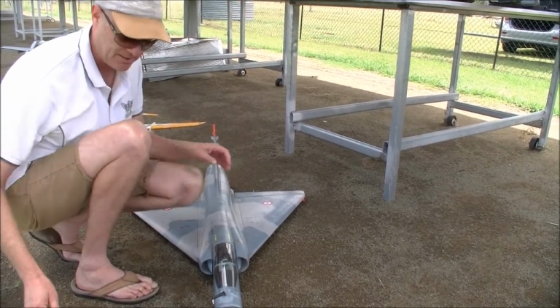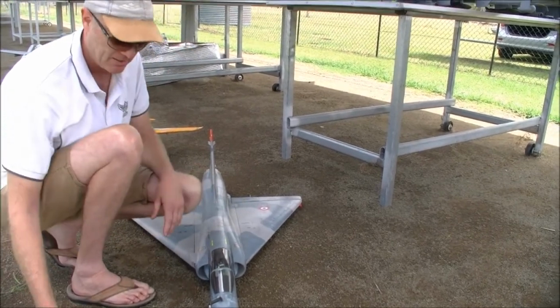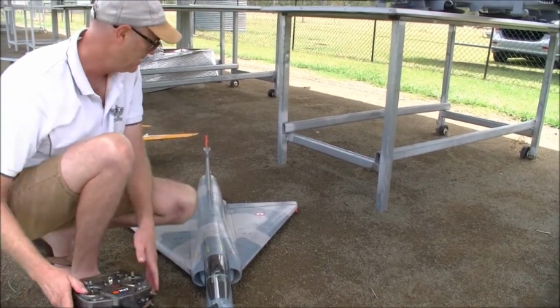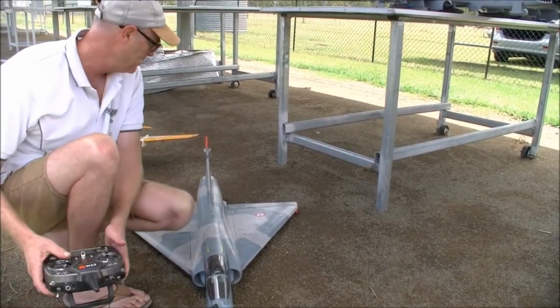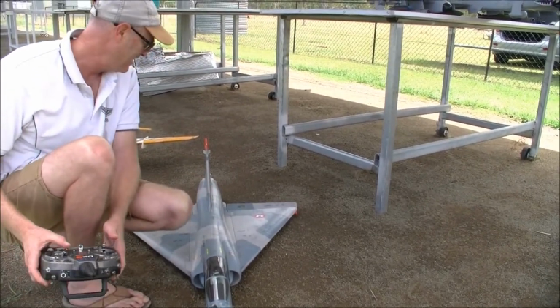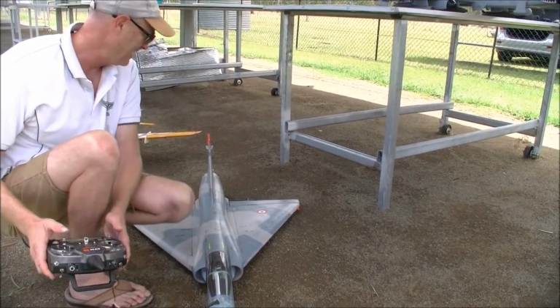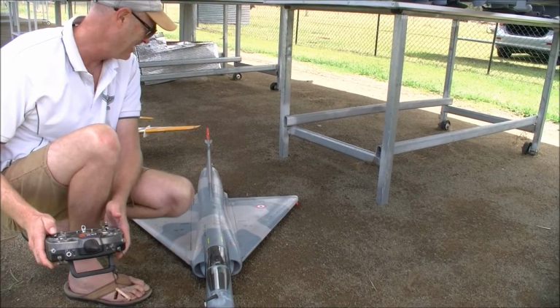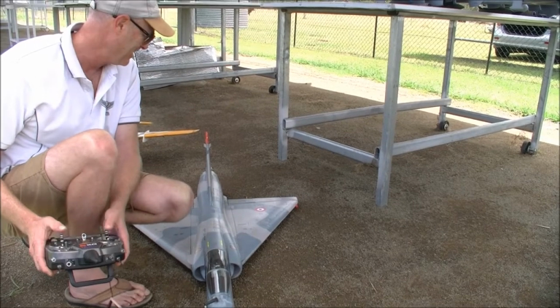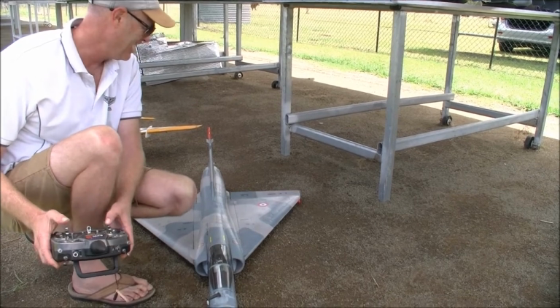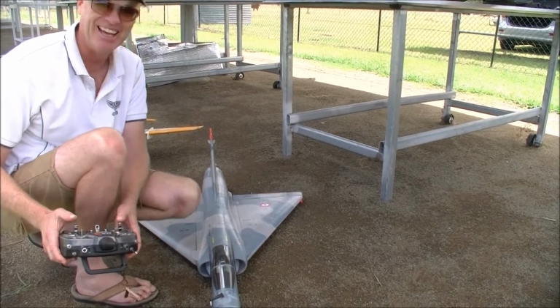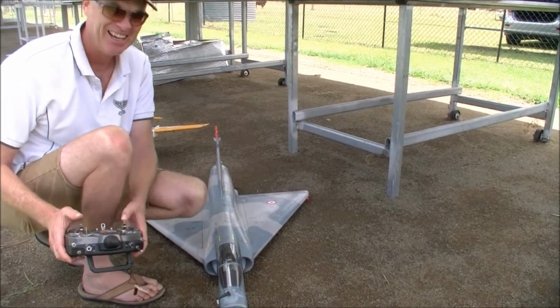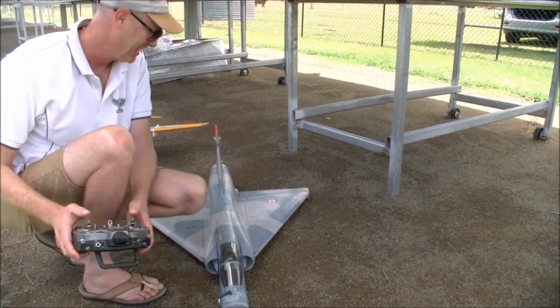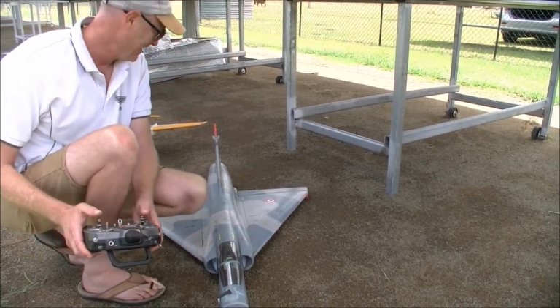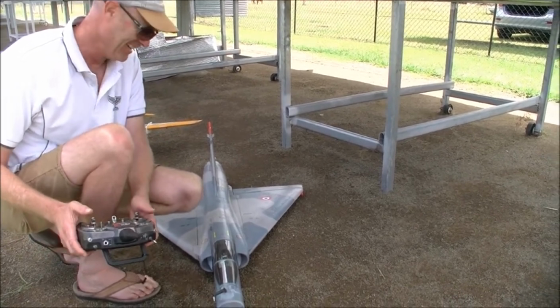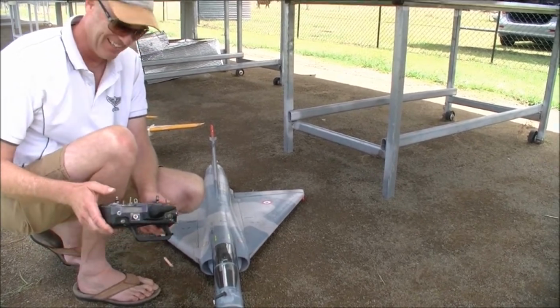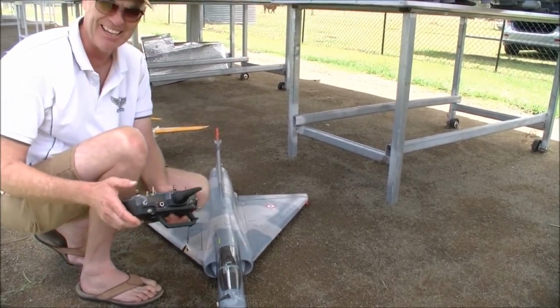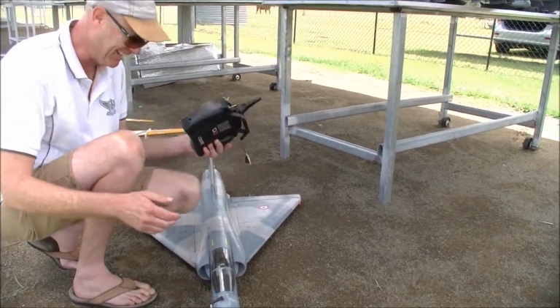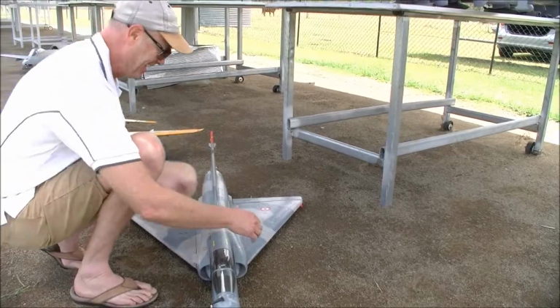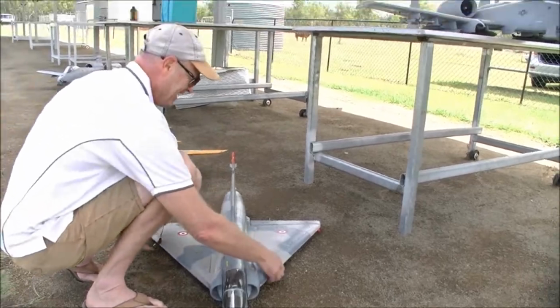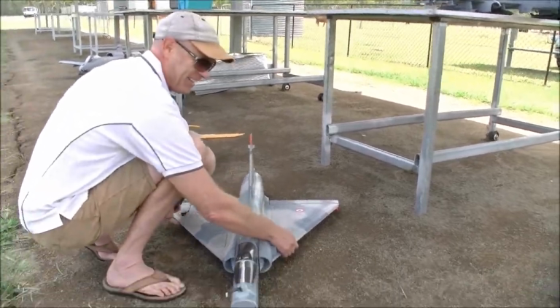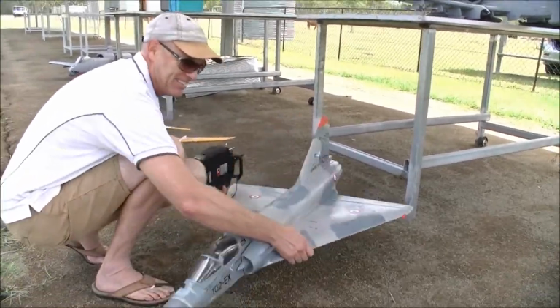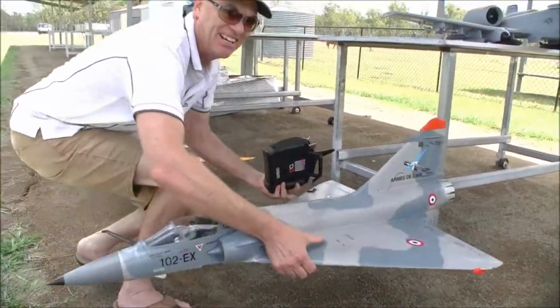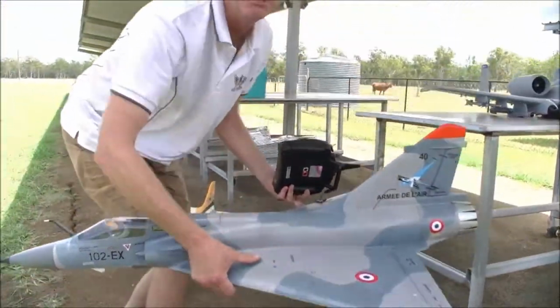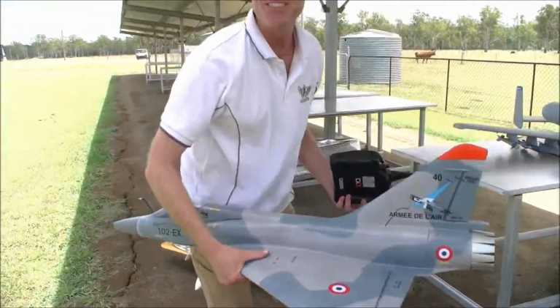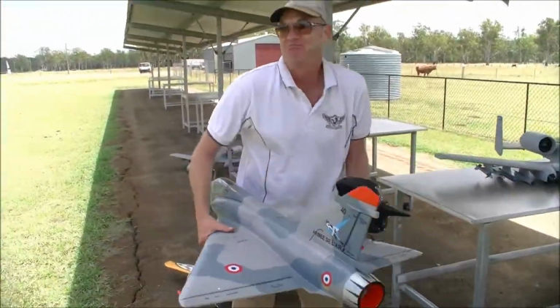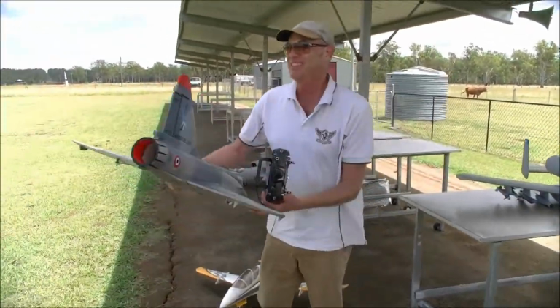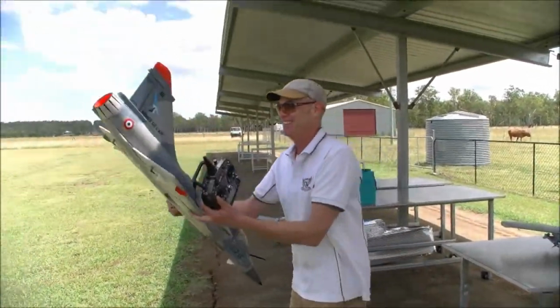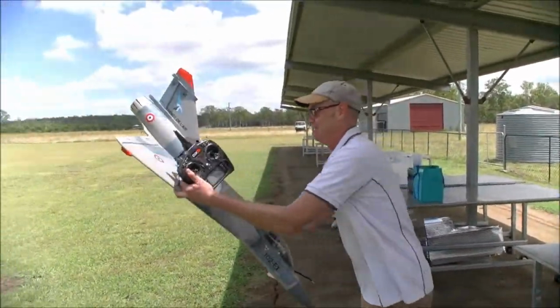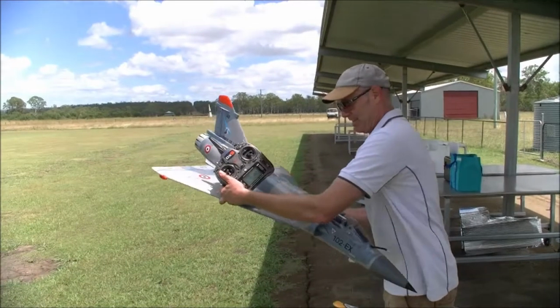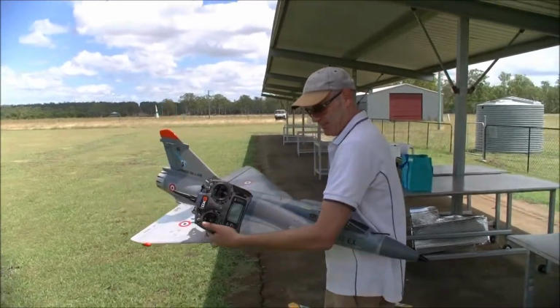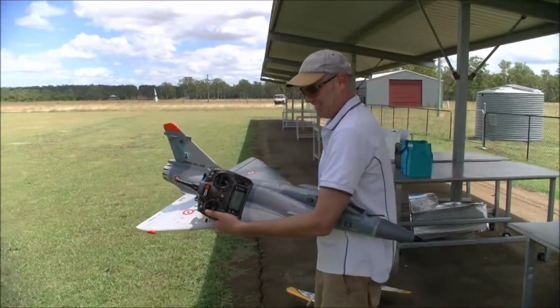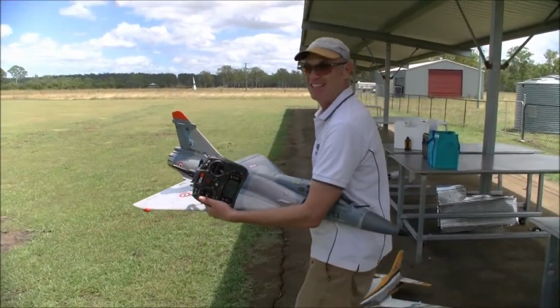Mate, it just takes me back about 7 or 8 years ago doing the same thing — we had little Hobby King Mirage 64mm fans. A lot of fun. It's a windy day, but who cares? It'll make hand launching a bit easier. Good luck!